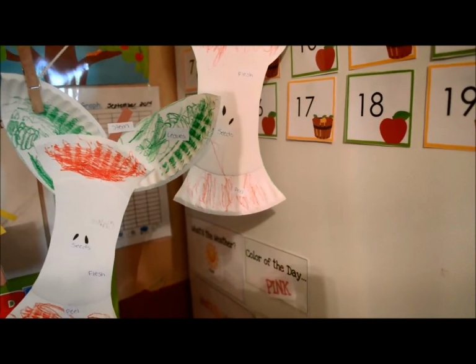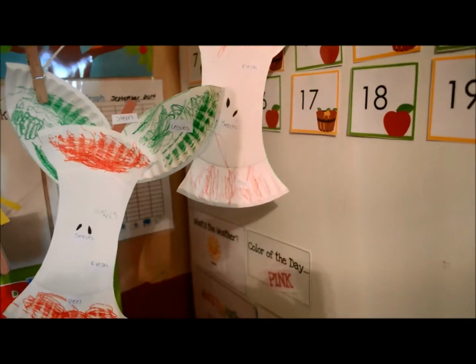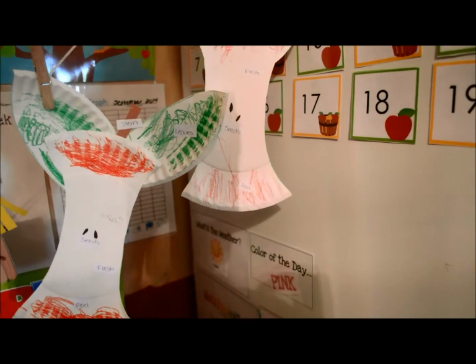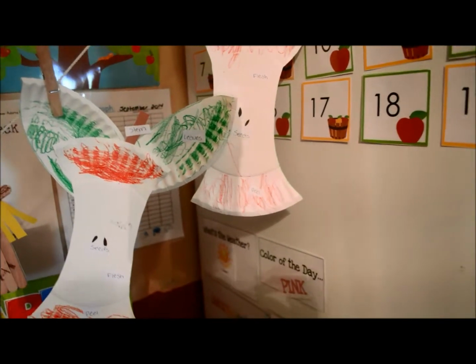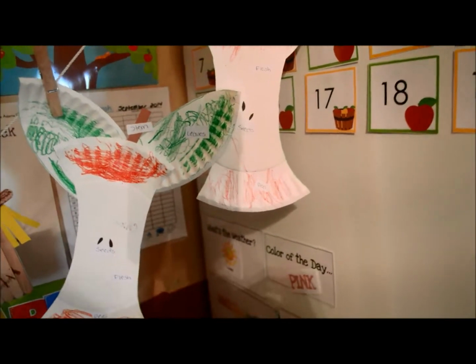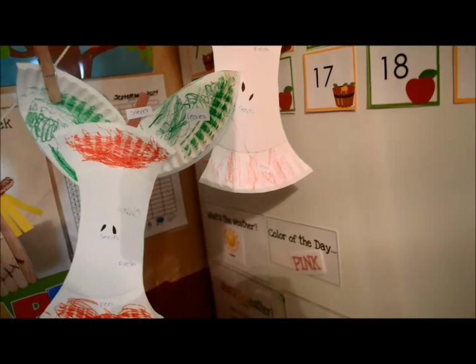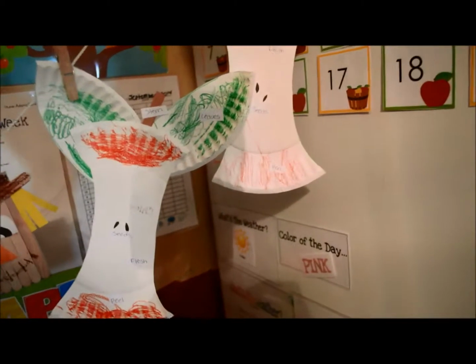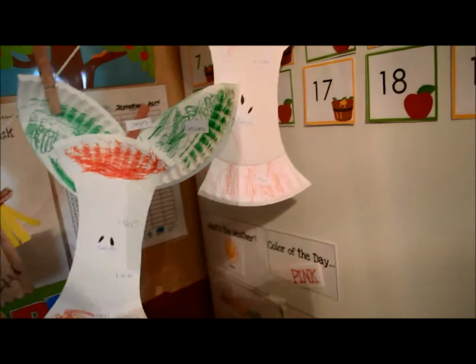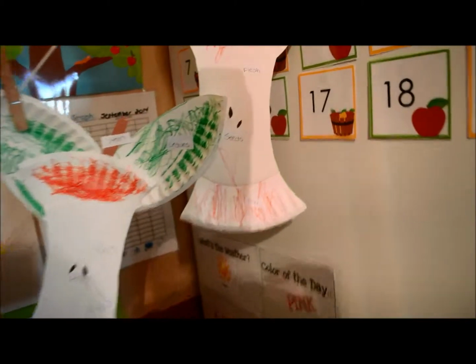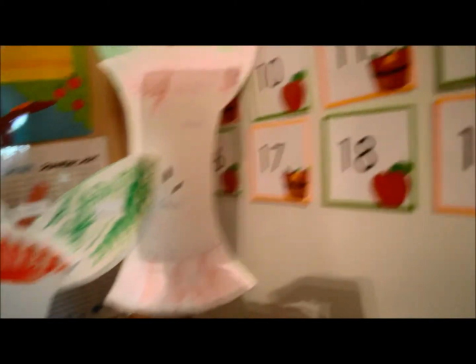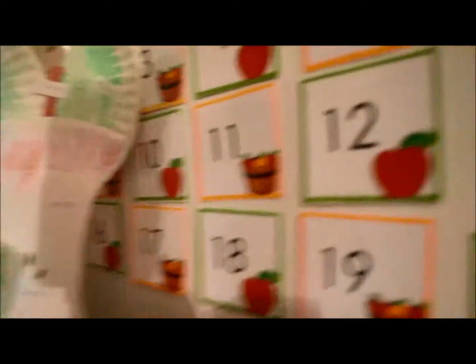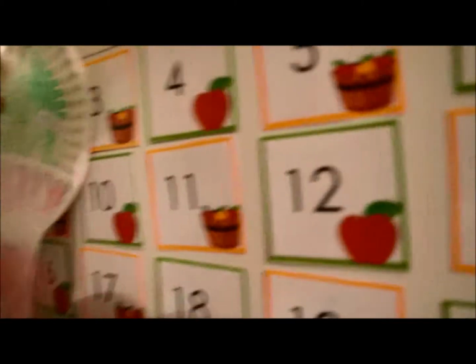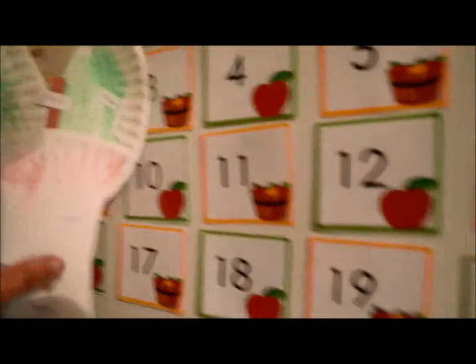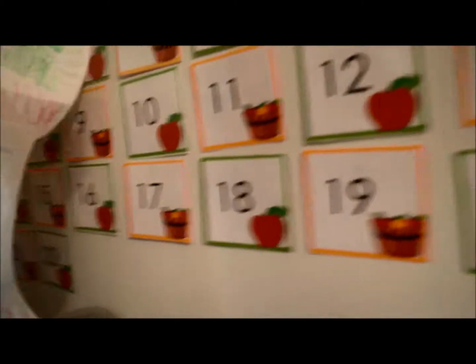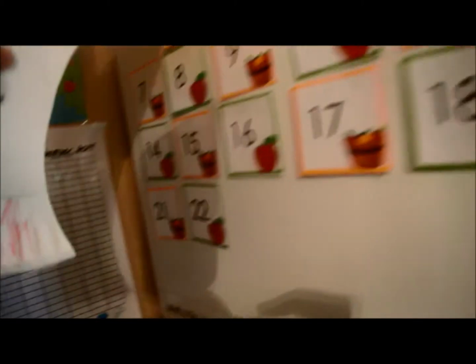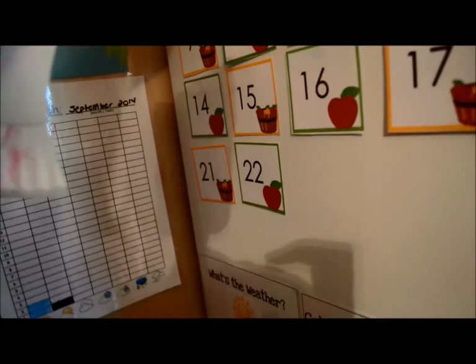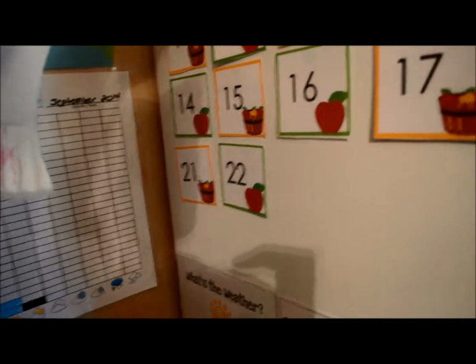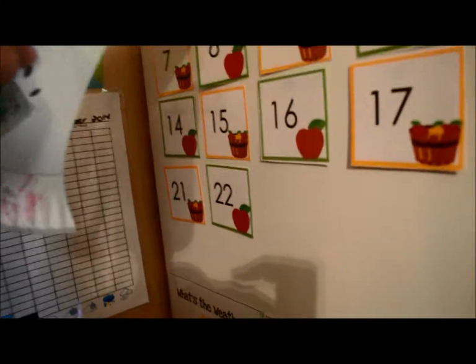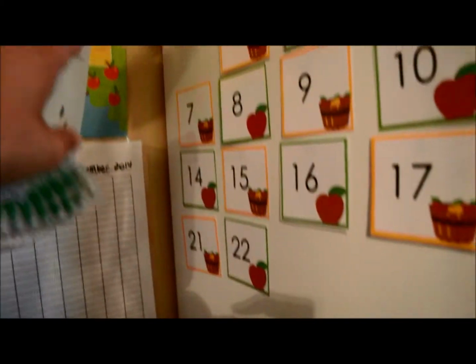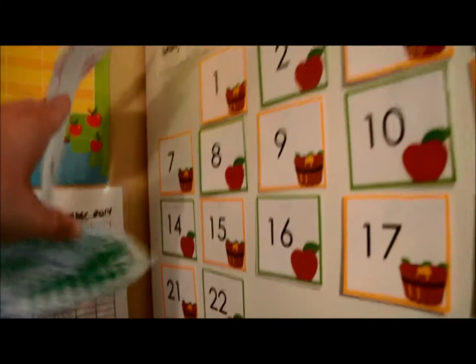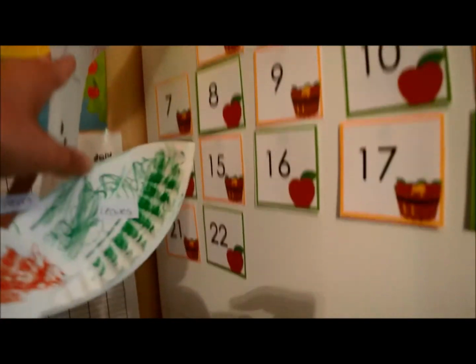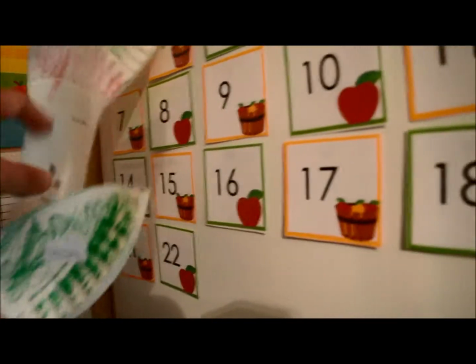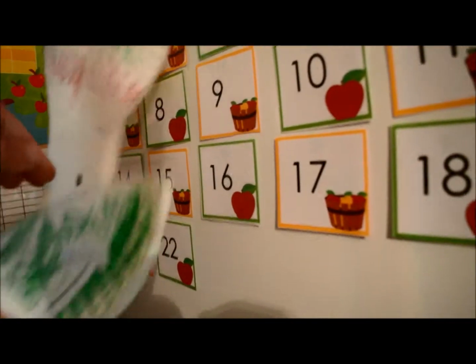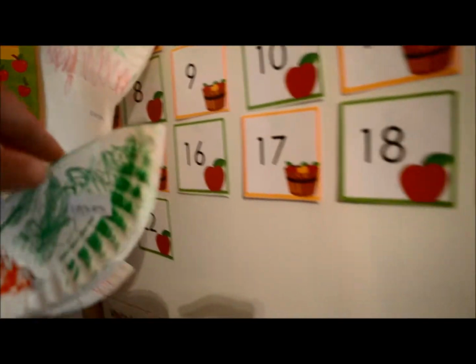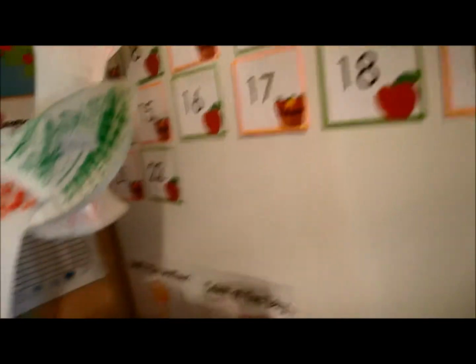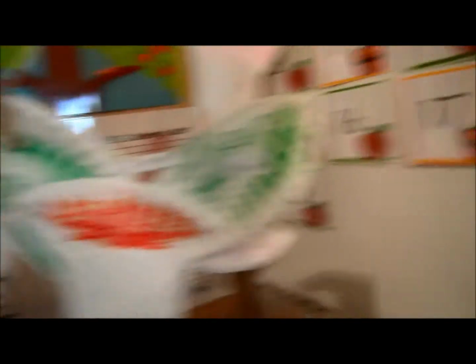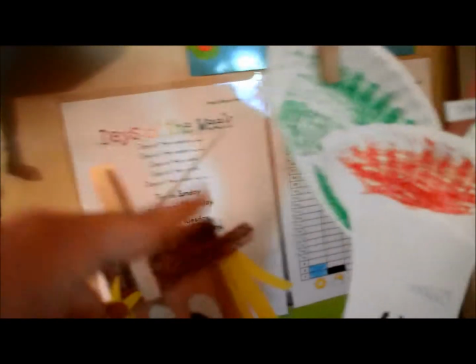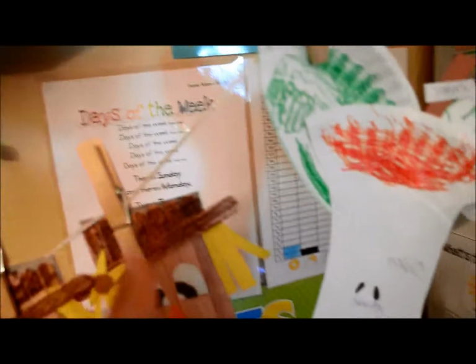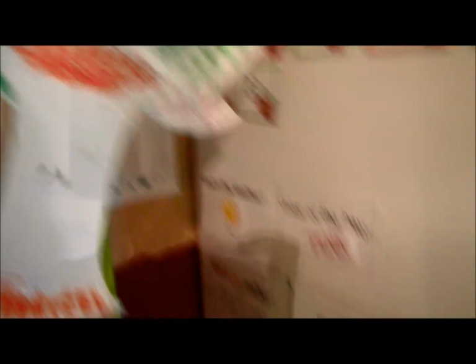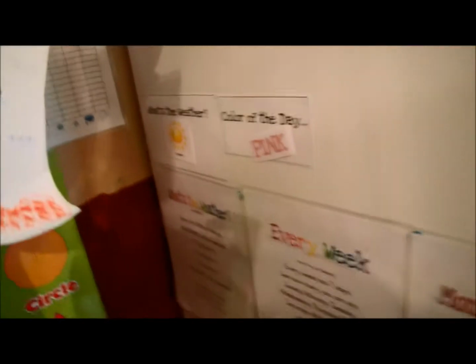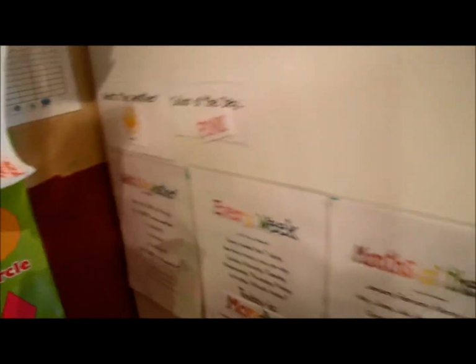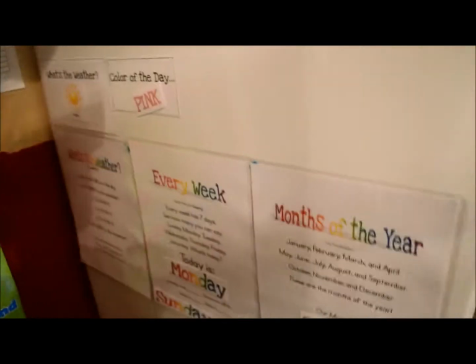I just thought we would share what I did today with them. We did our board work. We put up Monday the 22nd. We sung the songs and did all of this work.